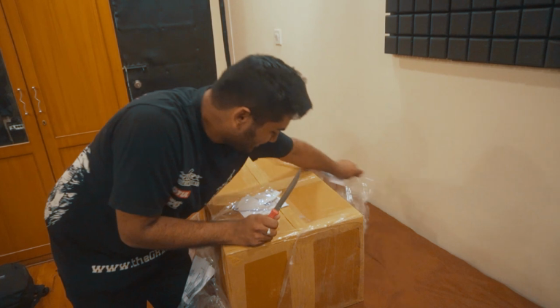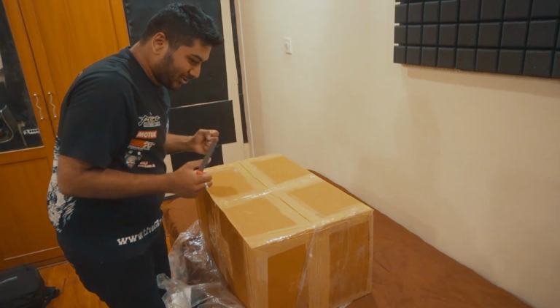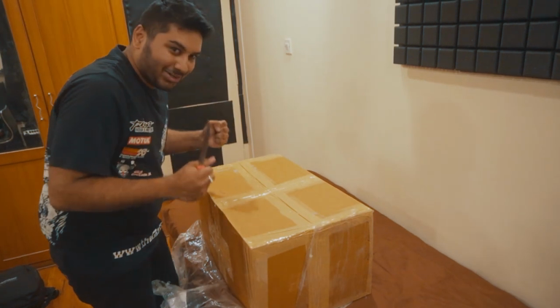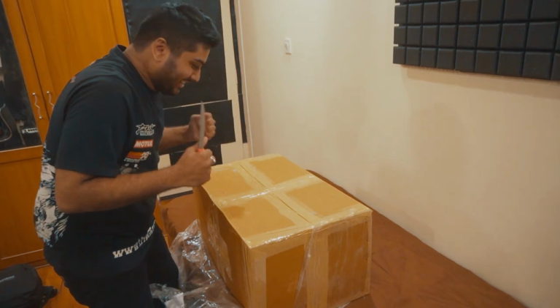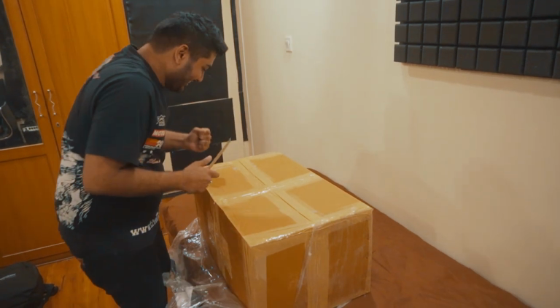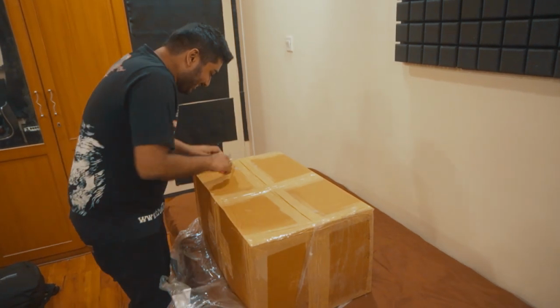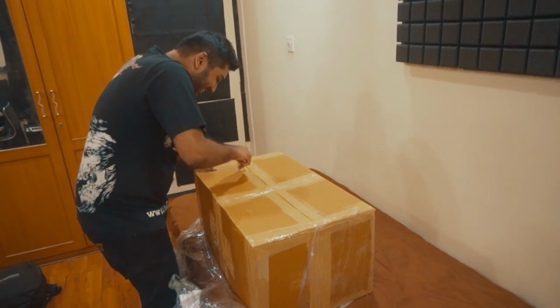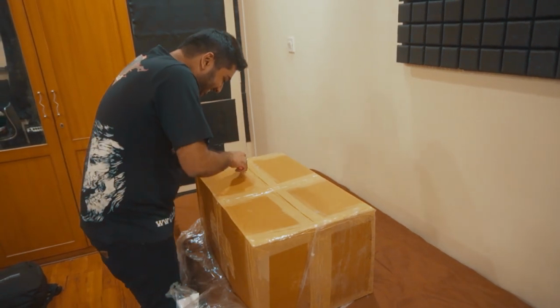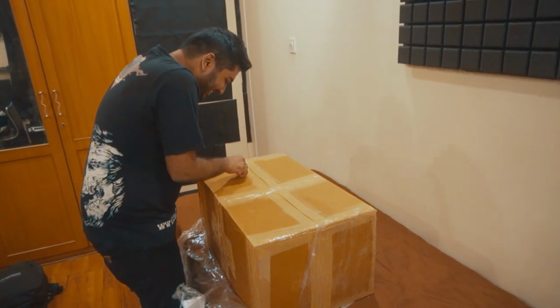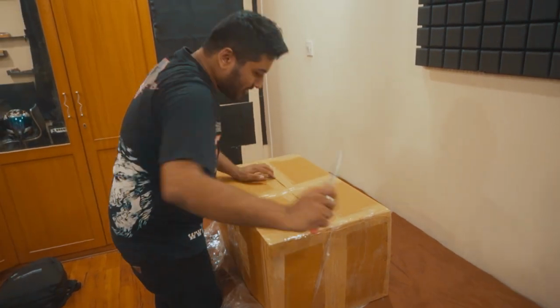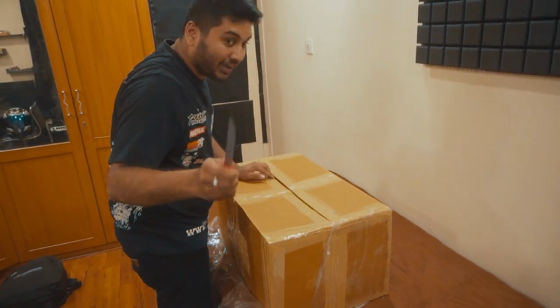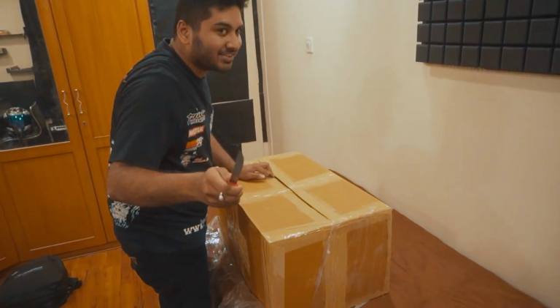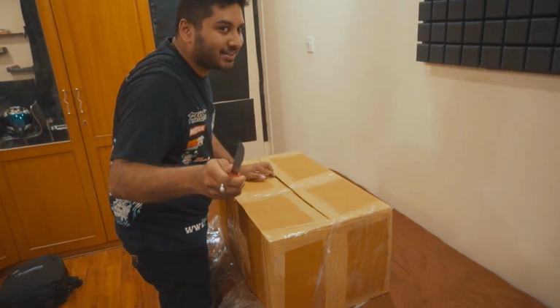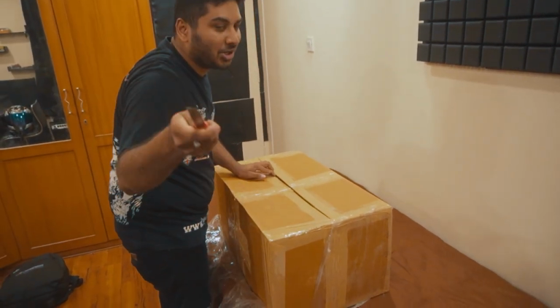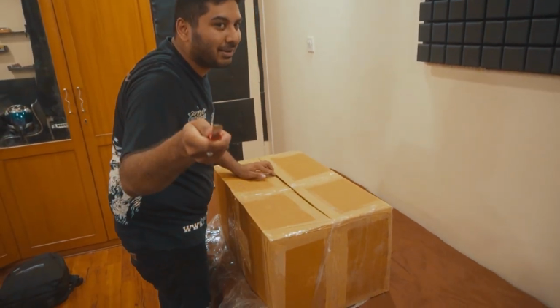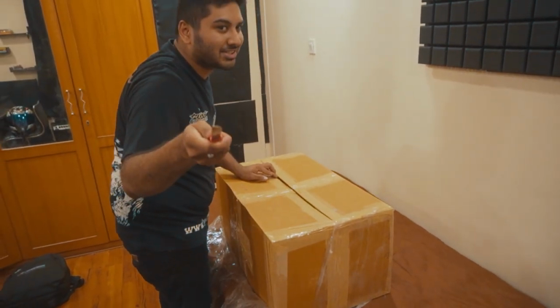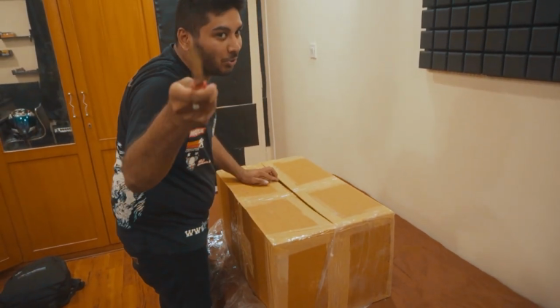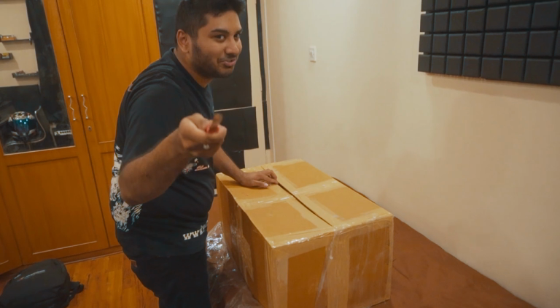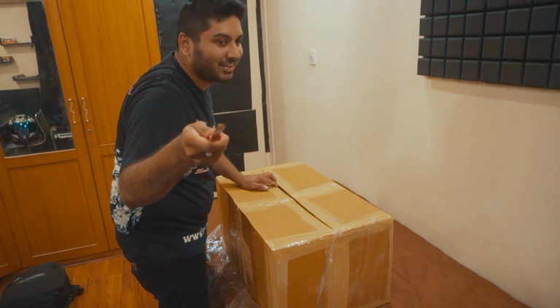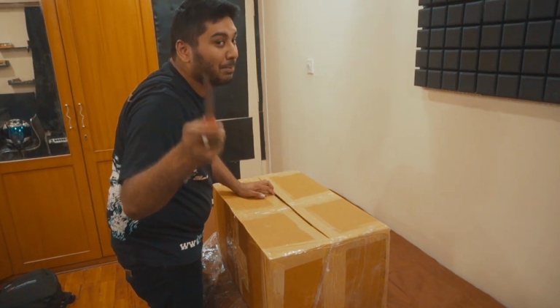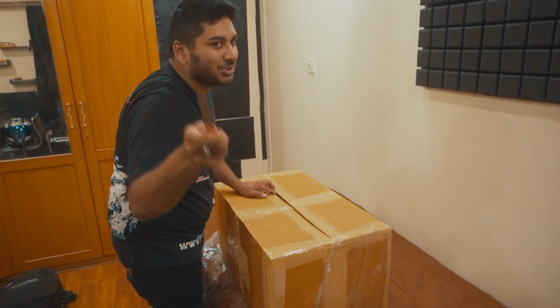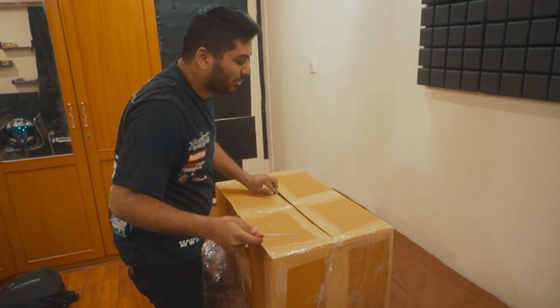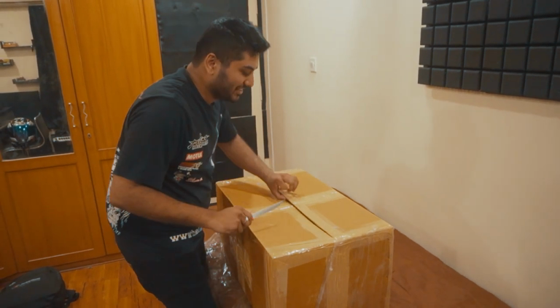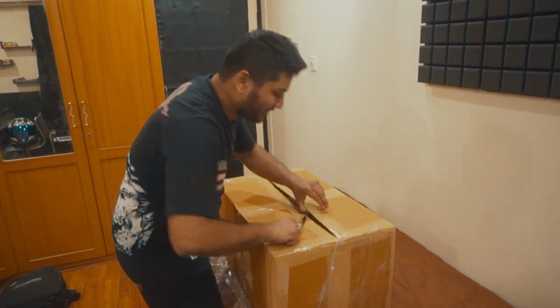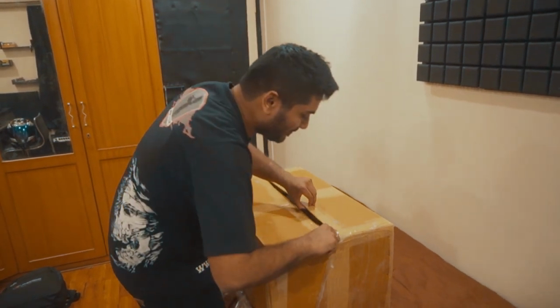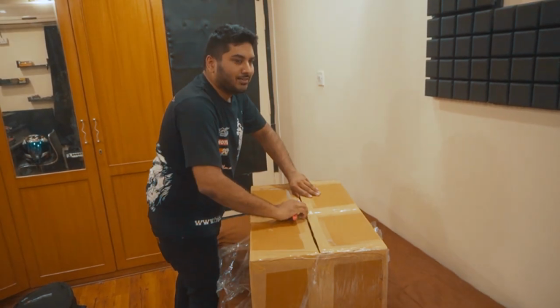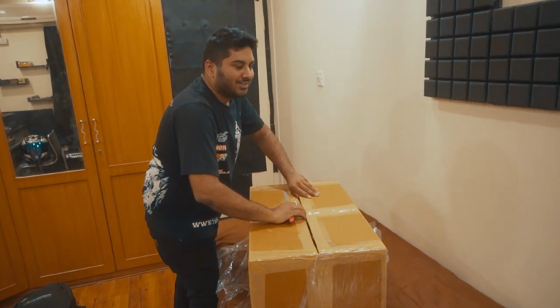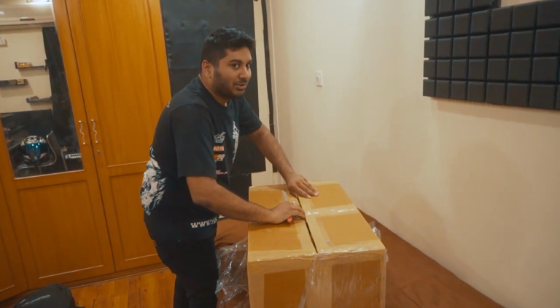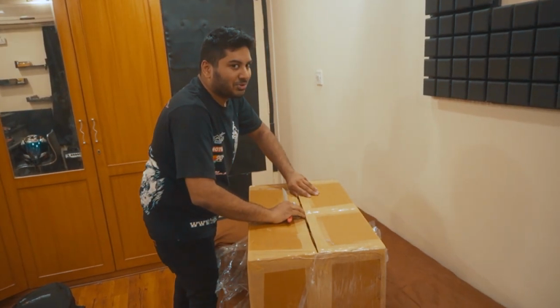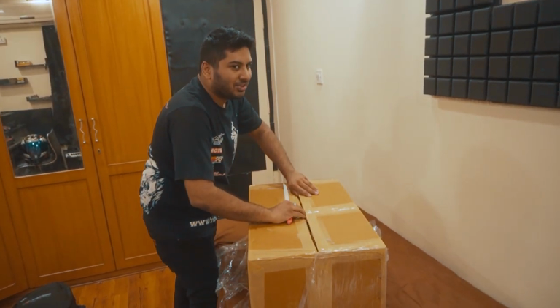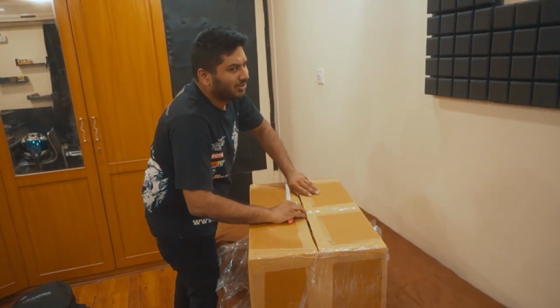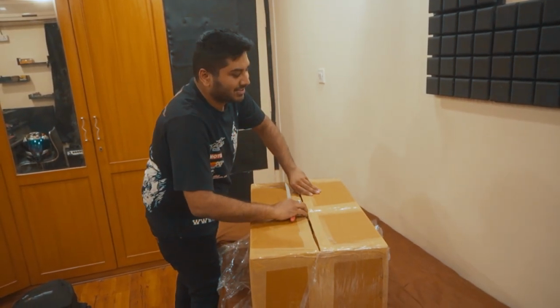I don't know what will be there inside. Let's see. Quick guesses — write down in the comment section below what you feel. I'm pretty sure you won't guess it. Moment of truth, what is it?